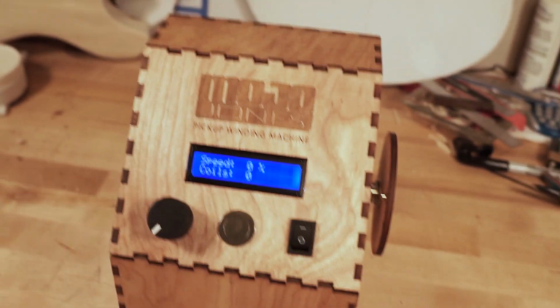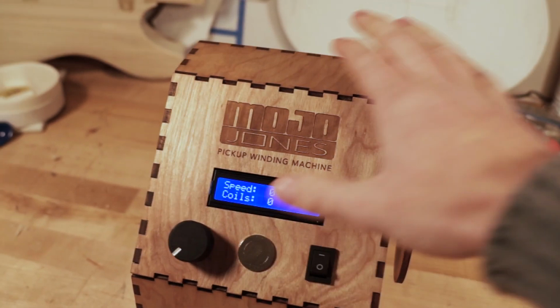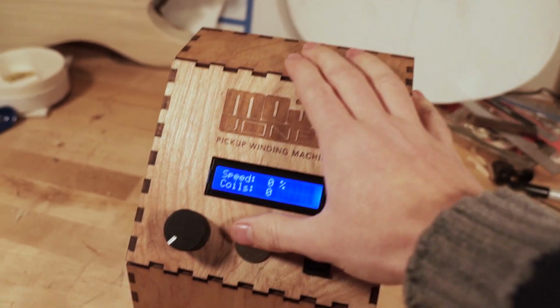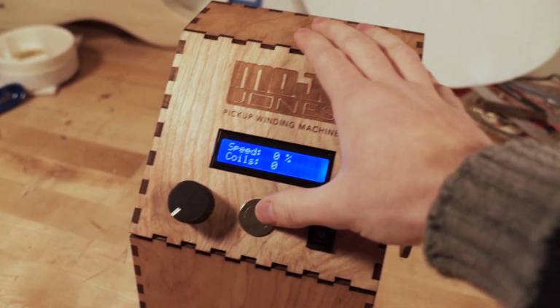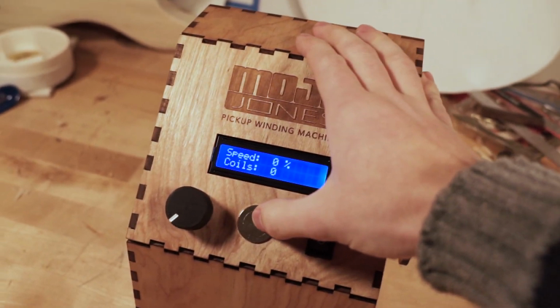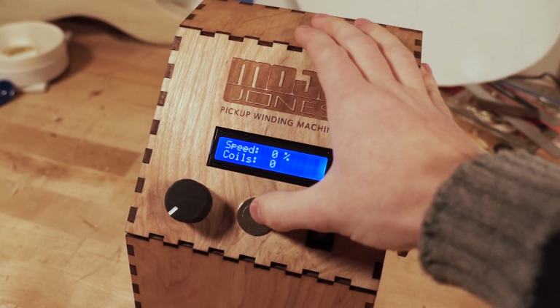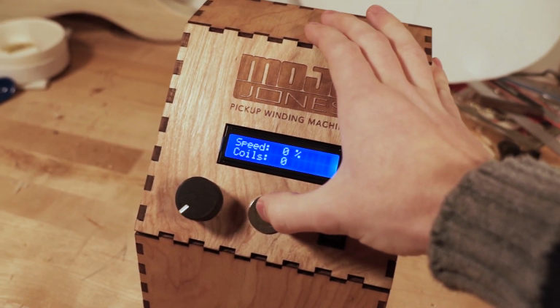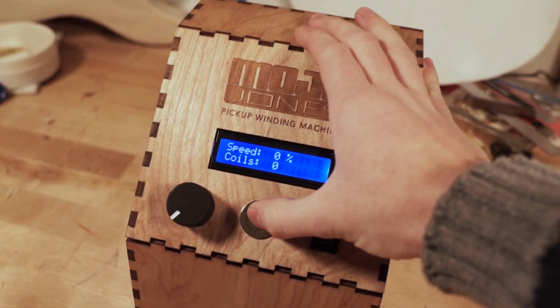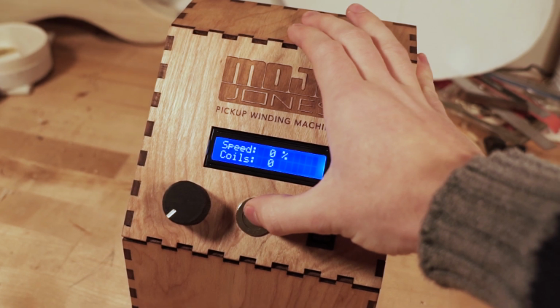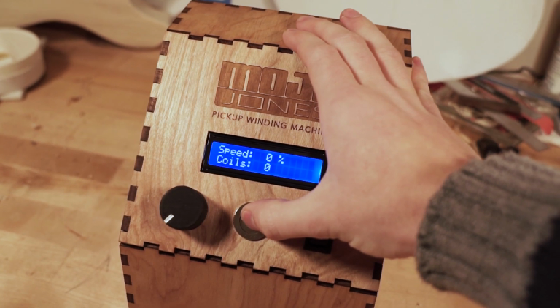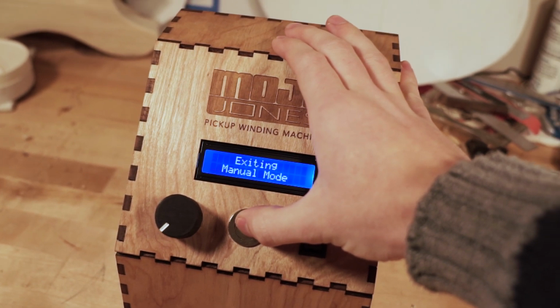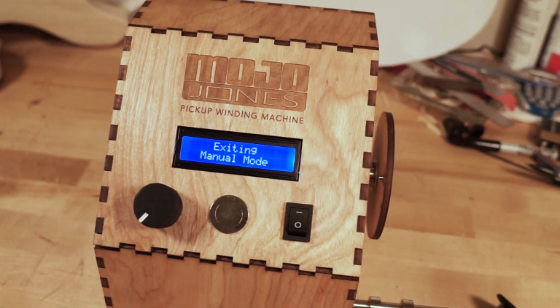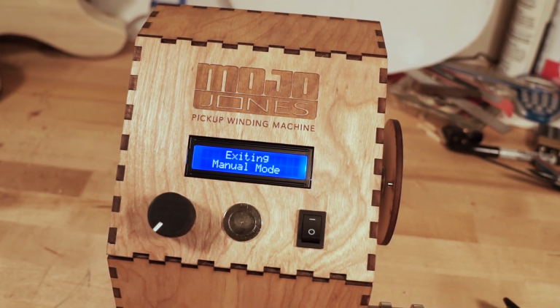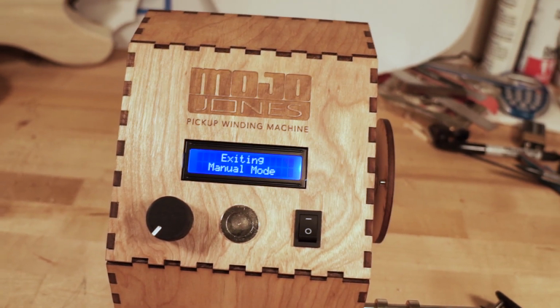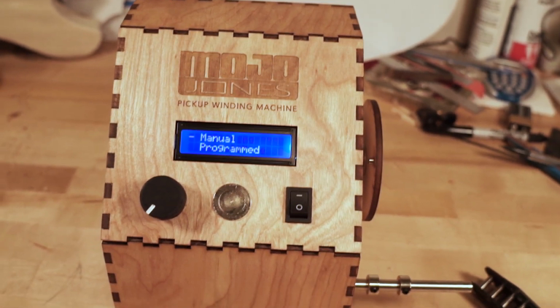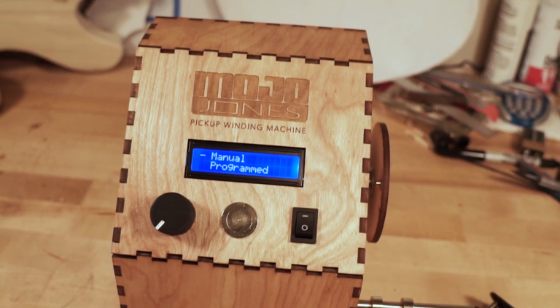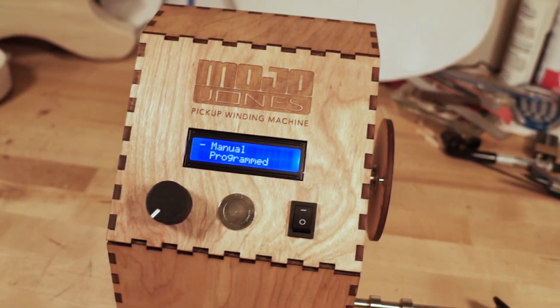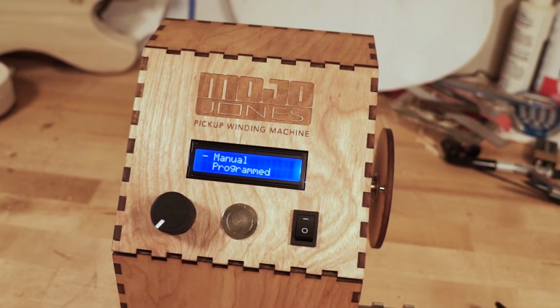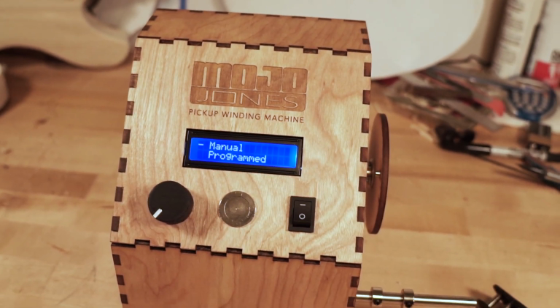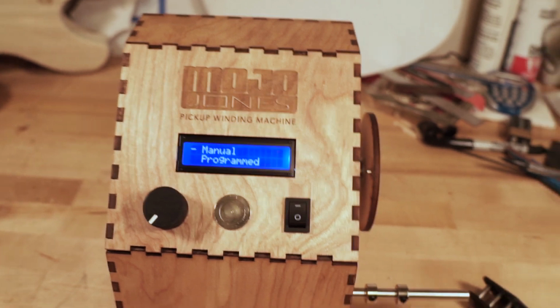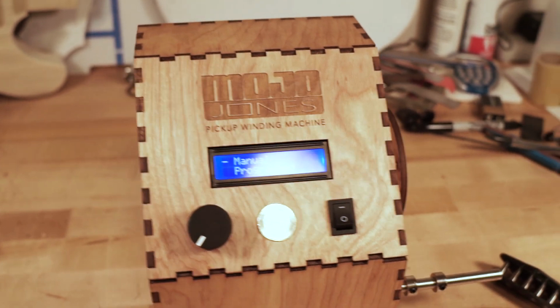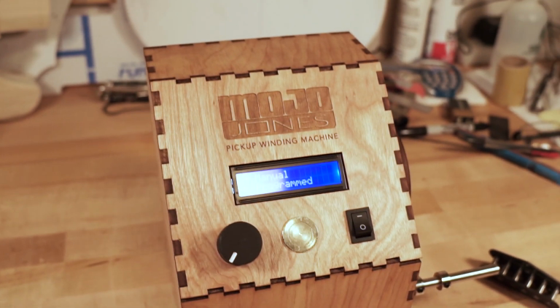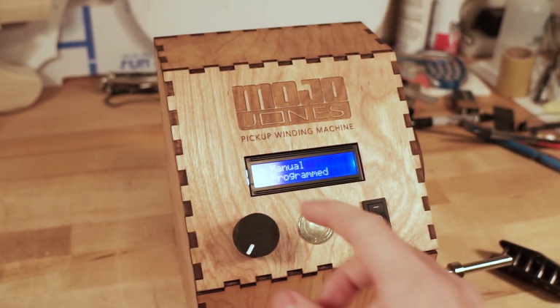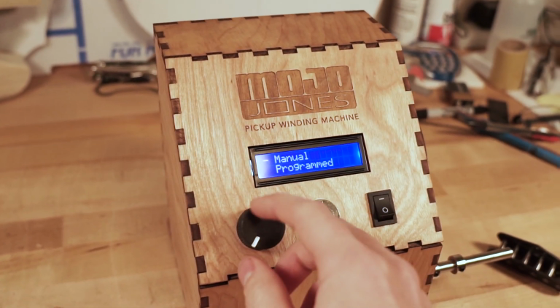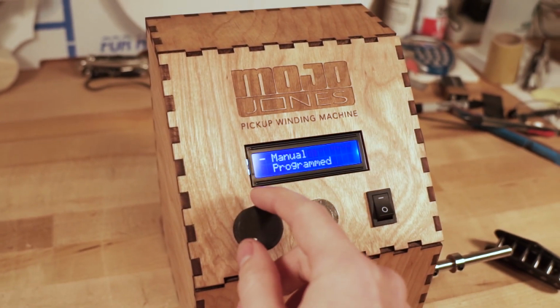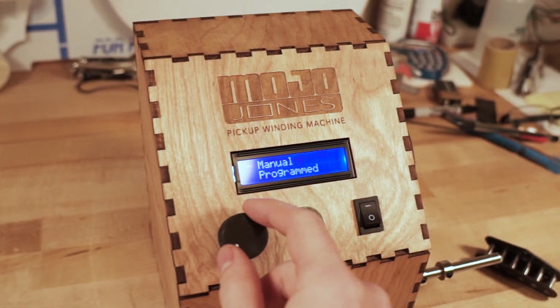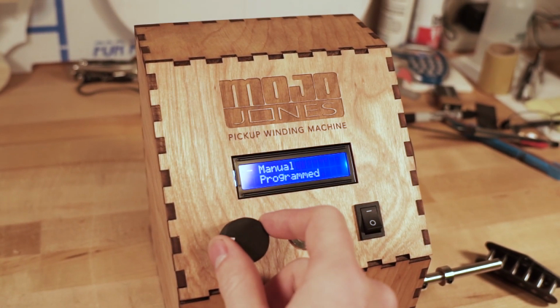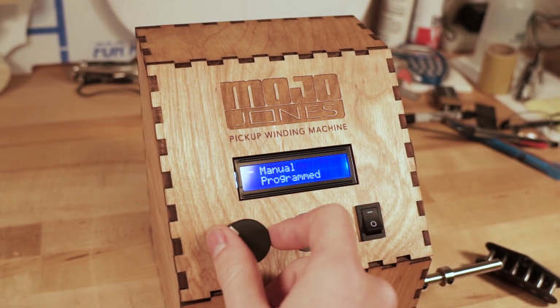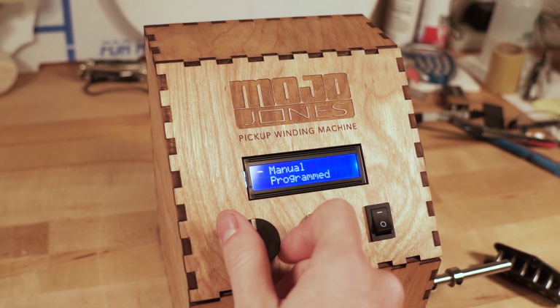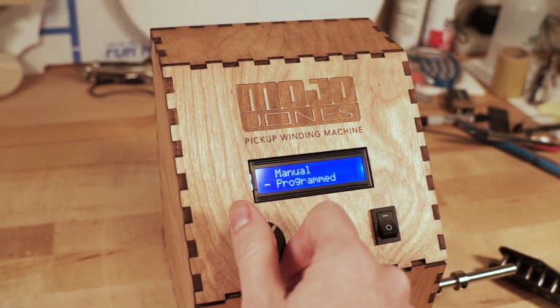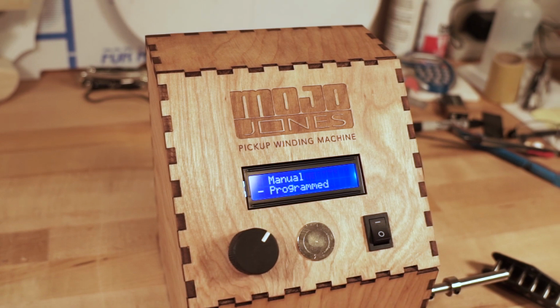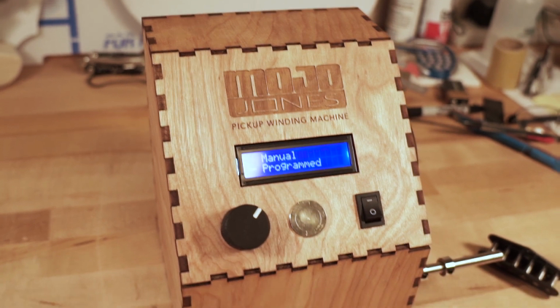If I want to go back, I can press and hold this button and we're going to go out of manual mode back to the selection menu. So let's now try the program mode.